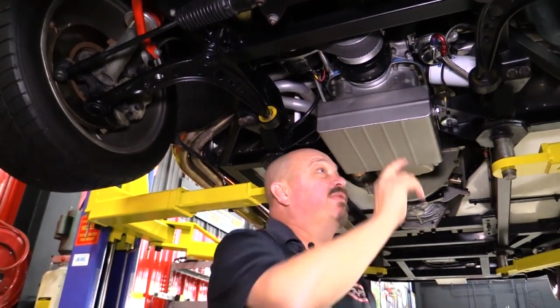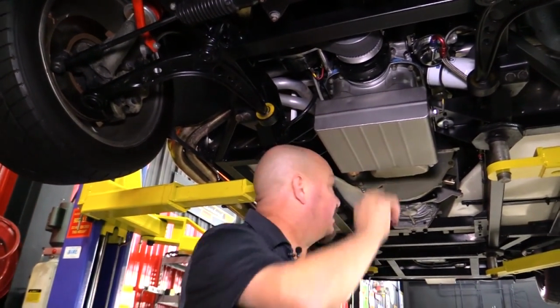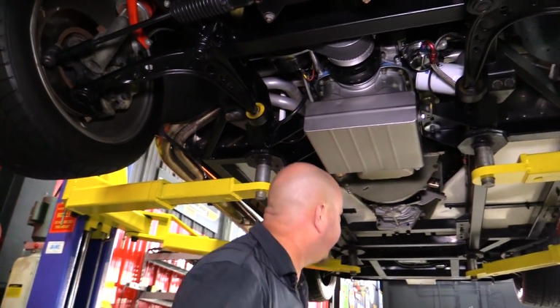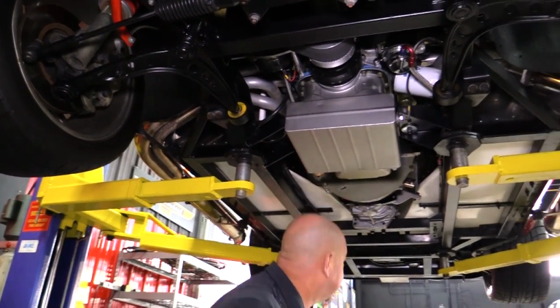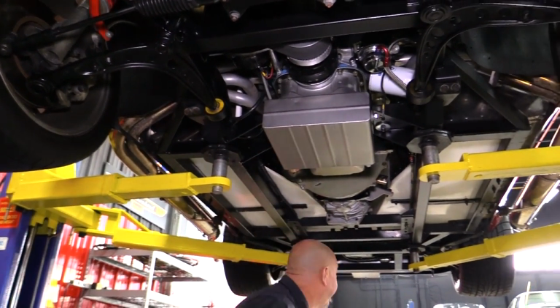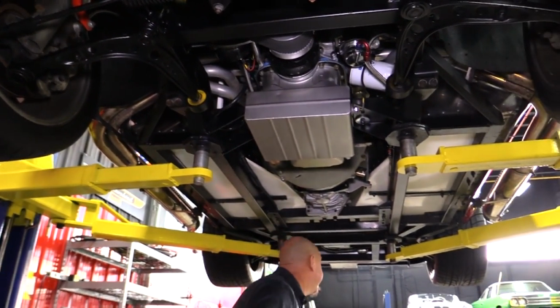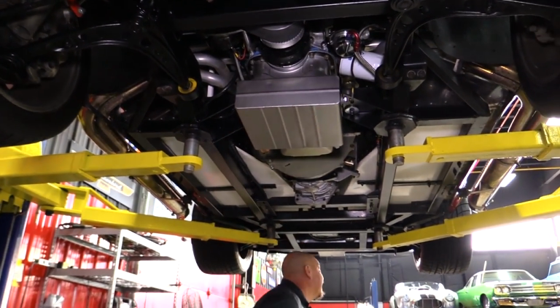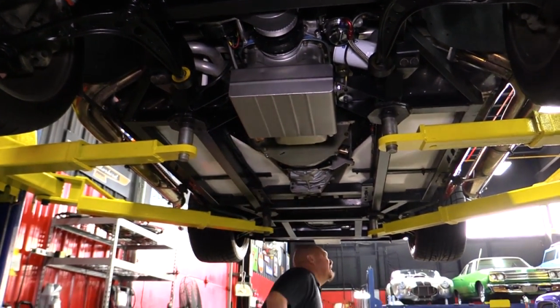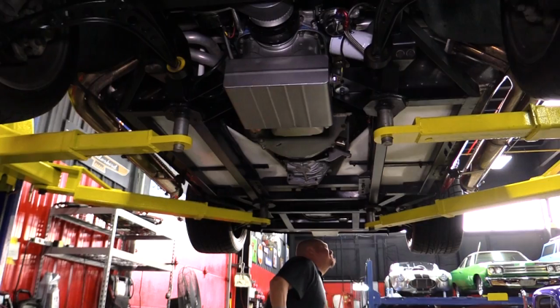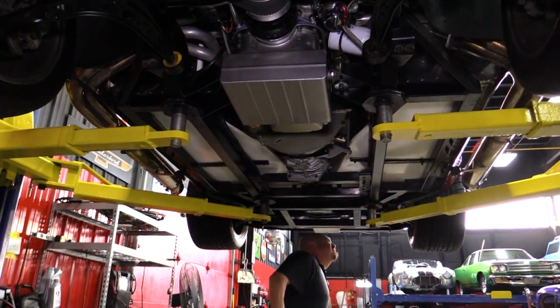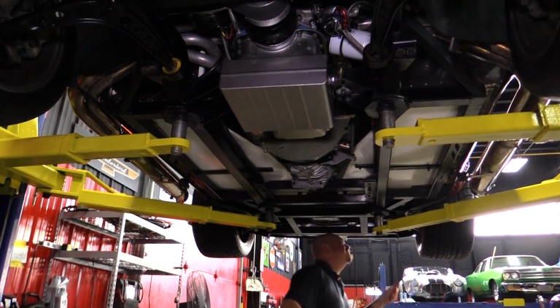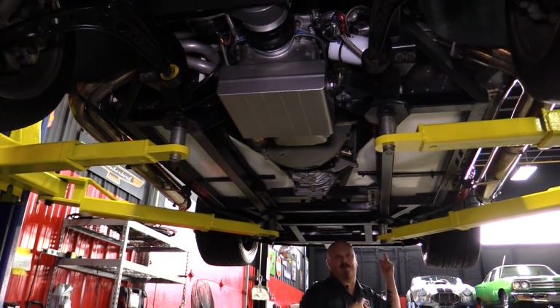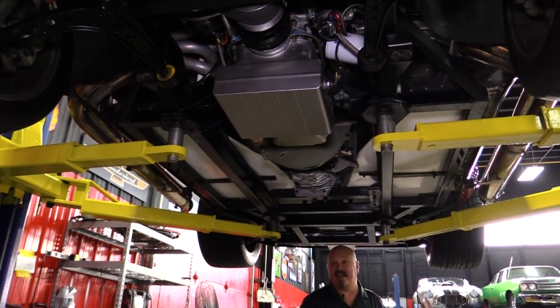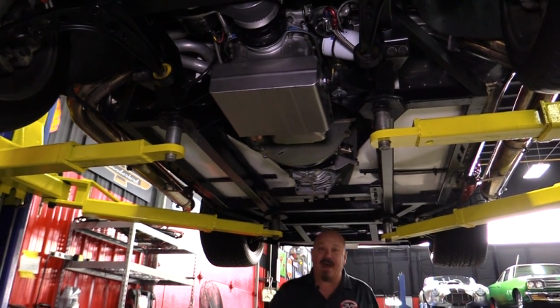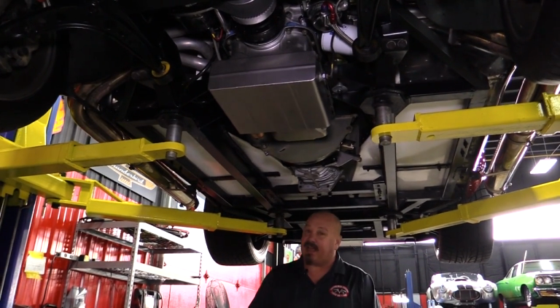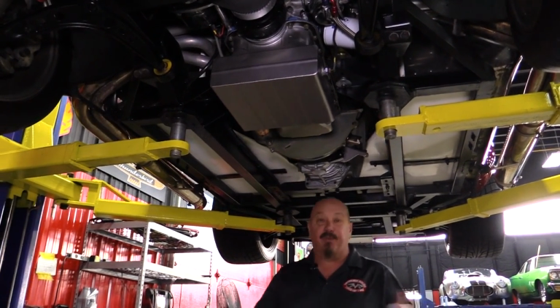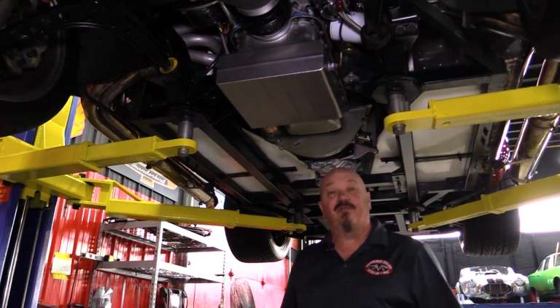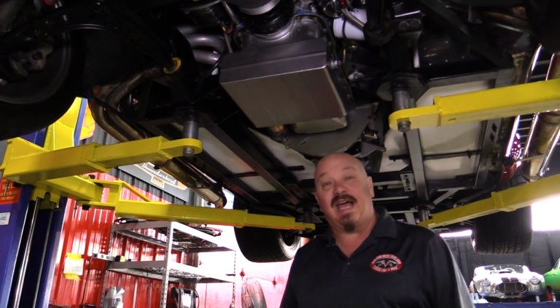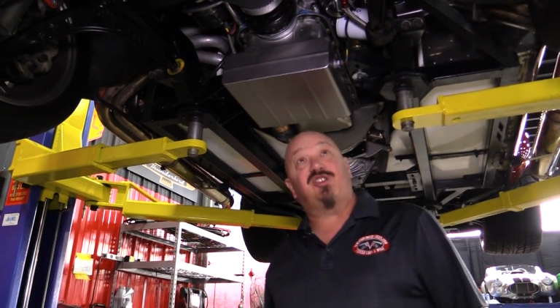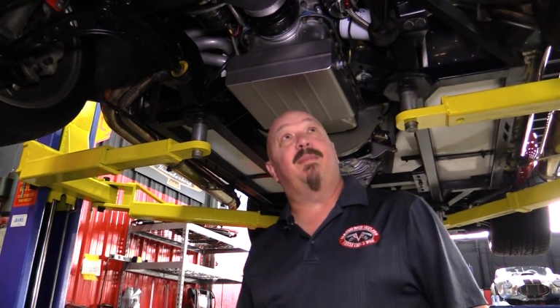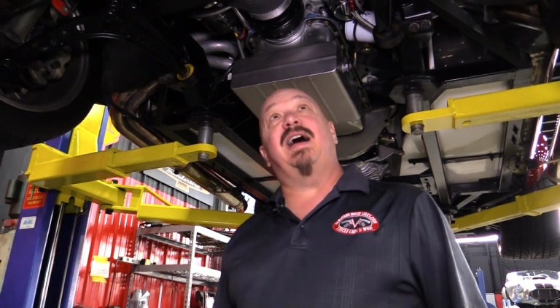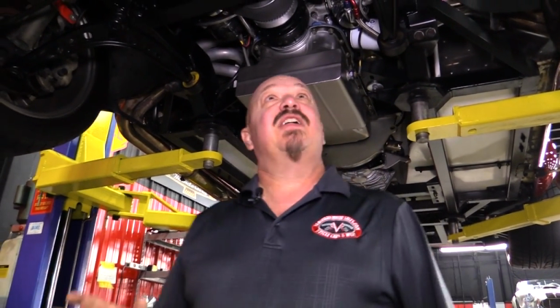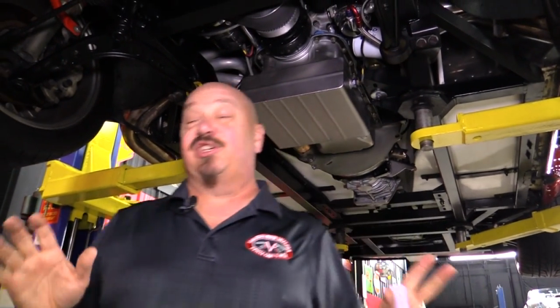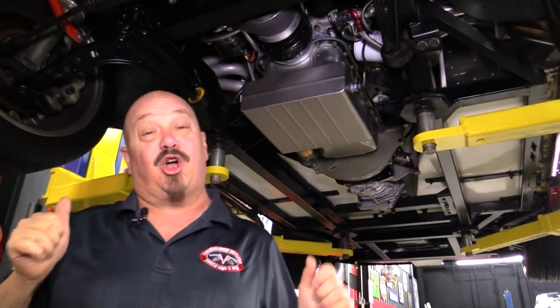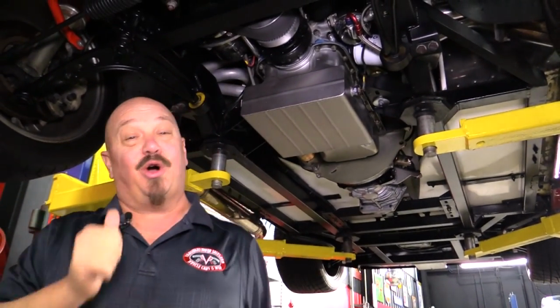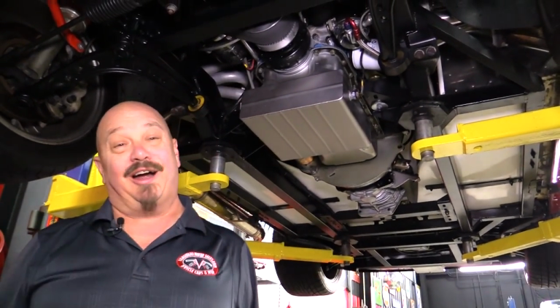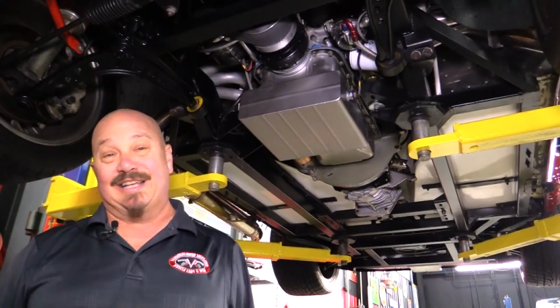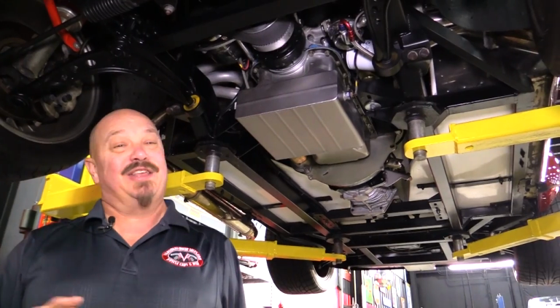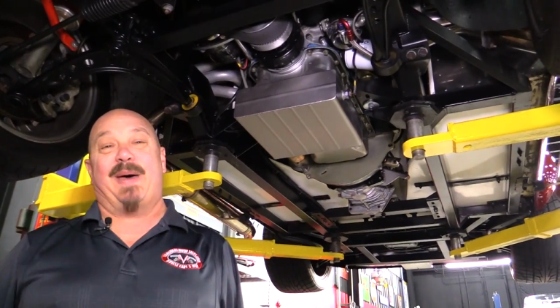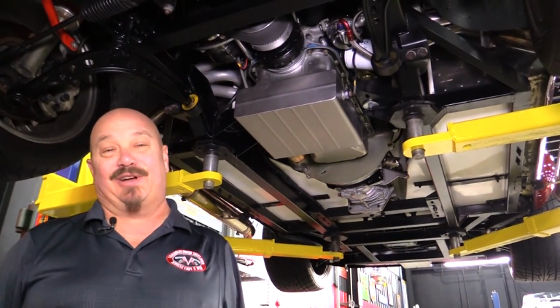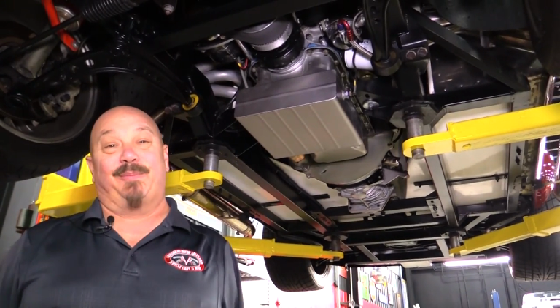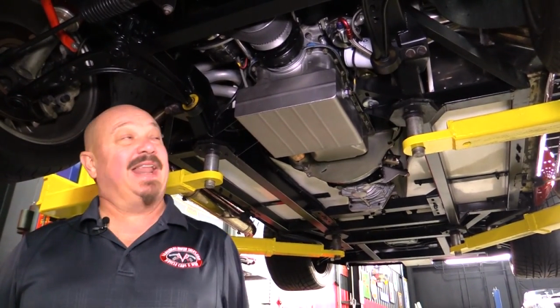We've got disc brakes up front and disc brakes out back. Beautiful. This is a cool car — these Backdrafts are badass.